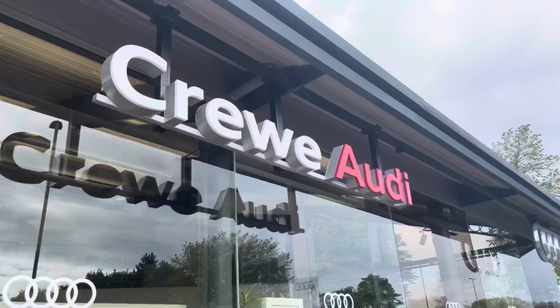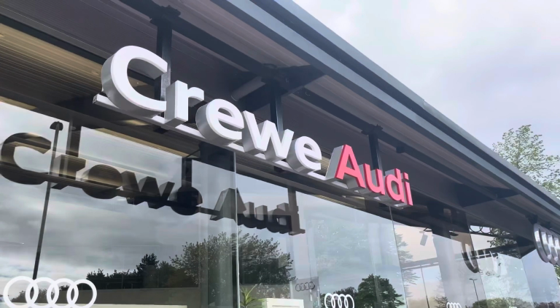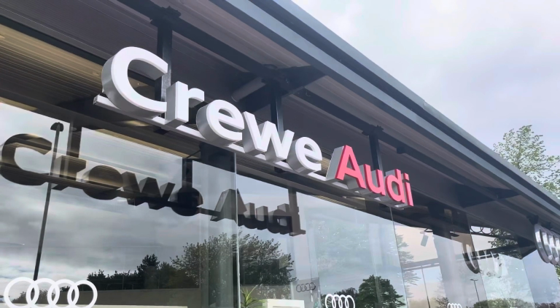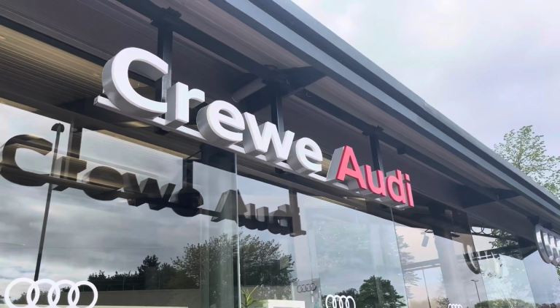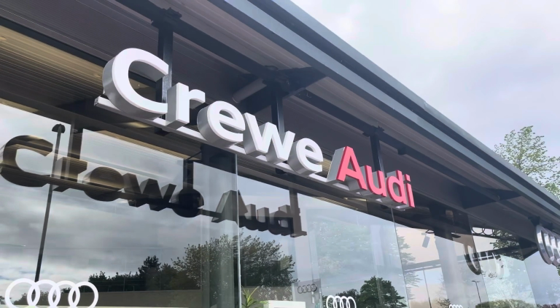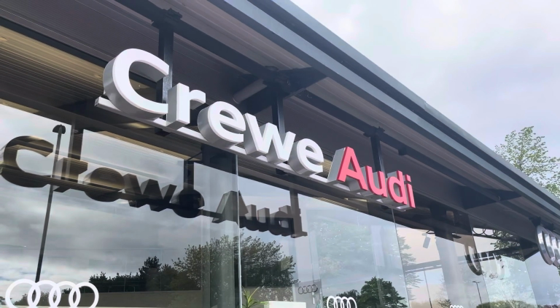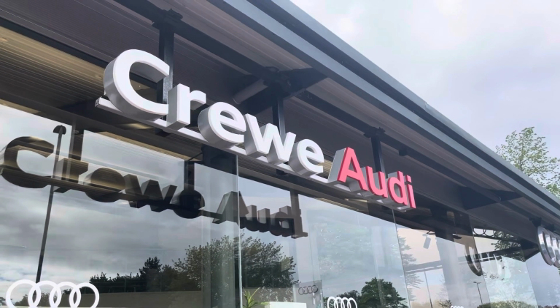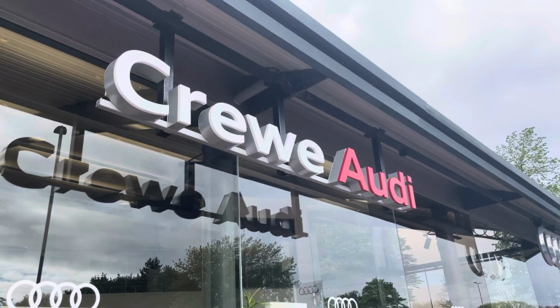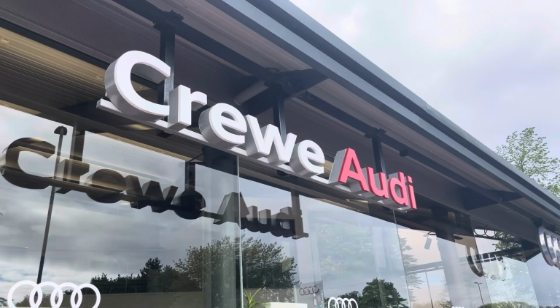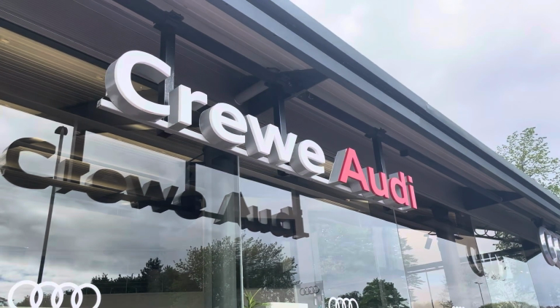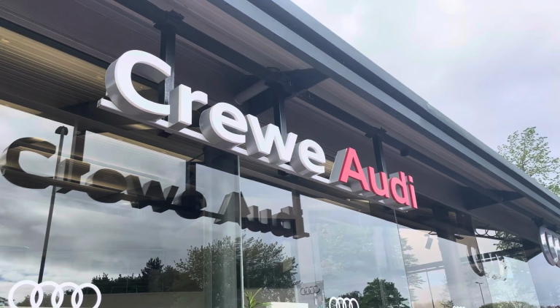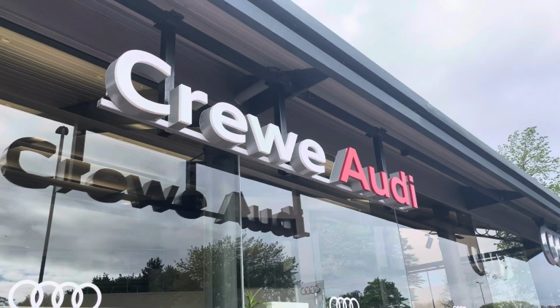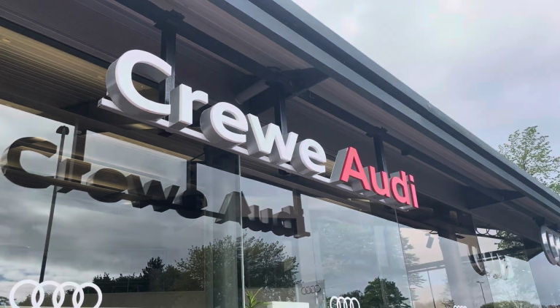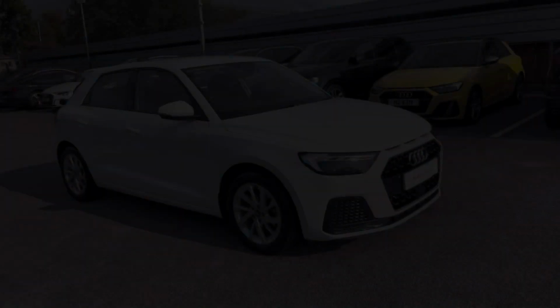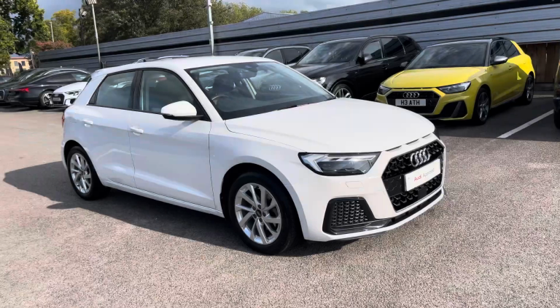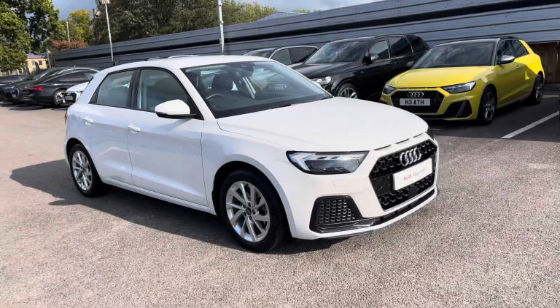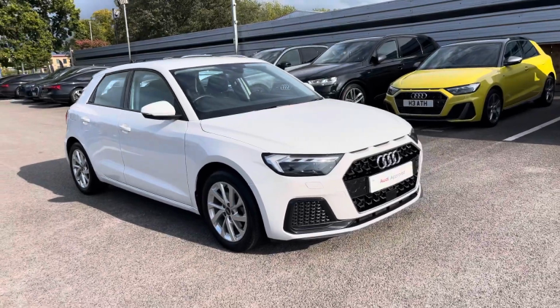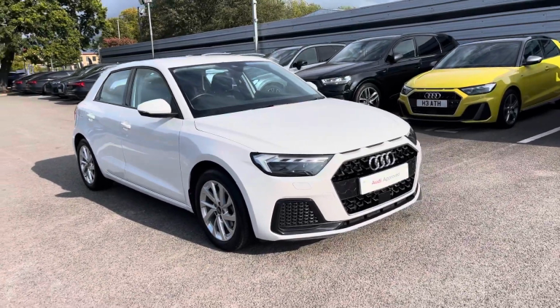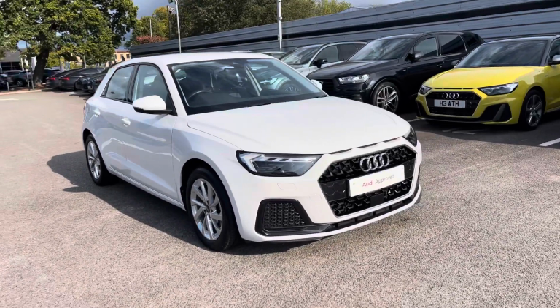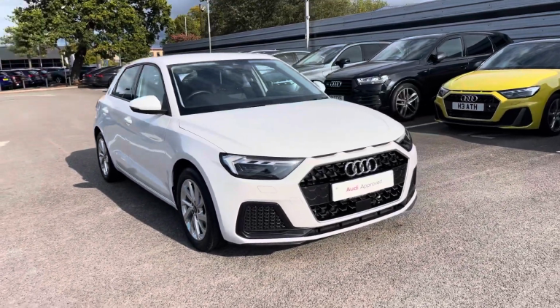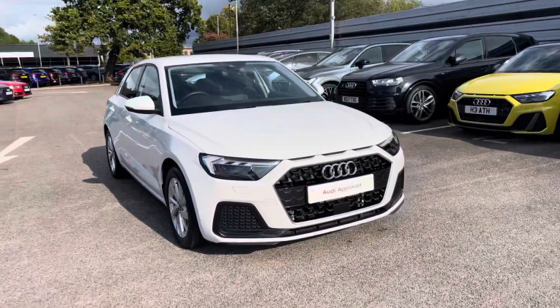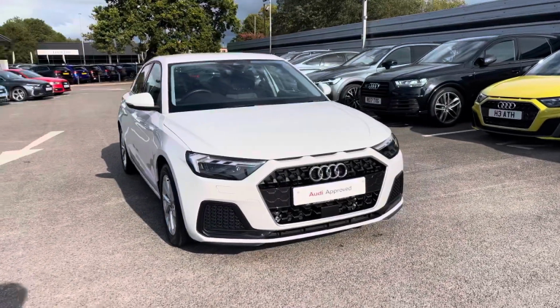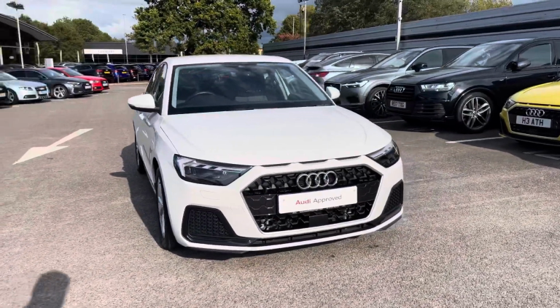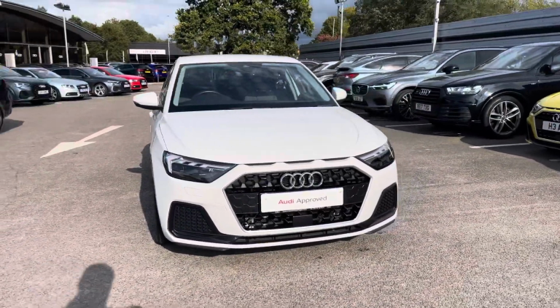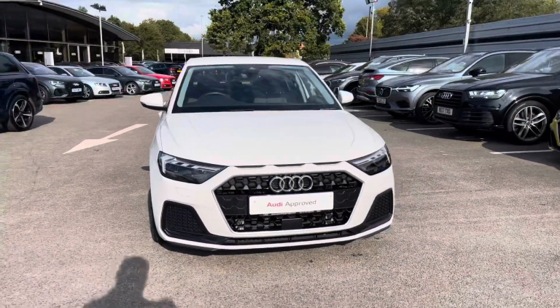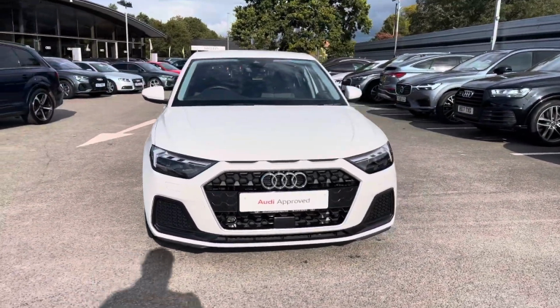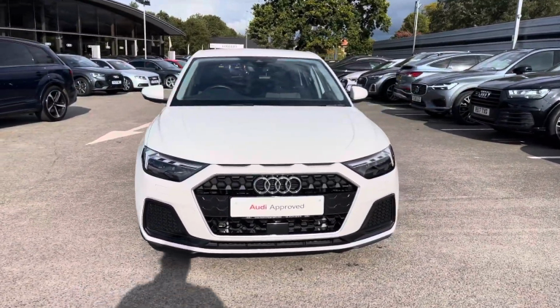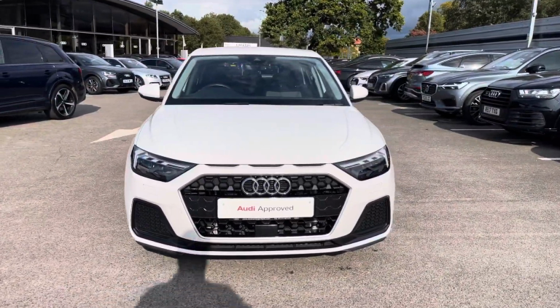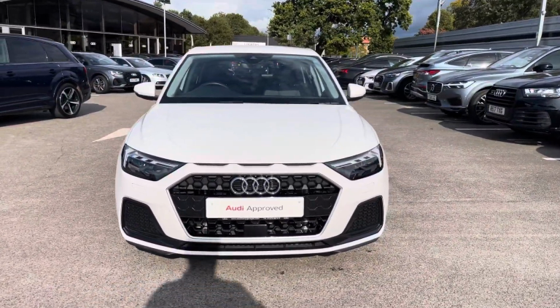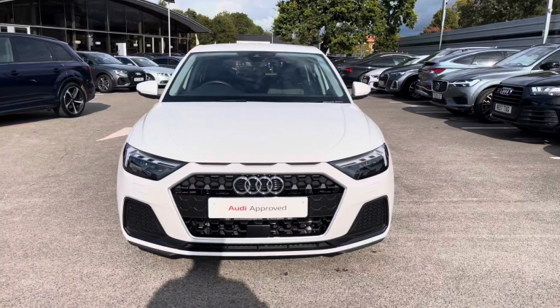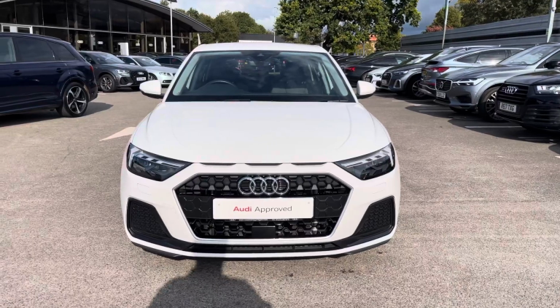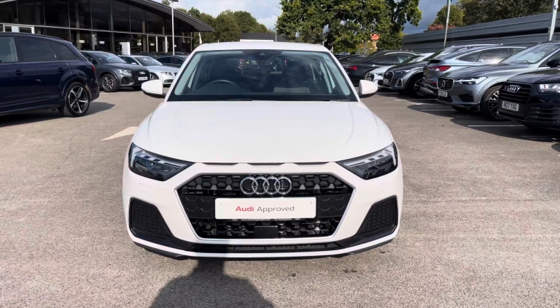Hello, my name is Jake, welcome to Crew Audi. Today I'll be taking you around this approved used Audi, starting off with this Audi A1 Sportback Sport 30 TFSI in a shell white solid finish.